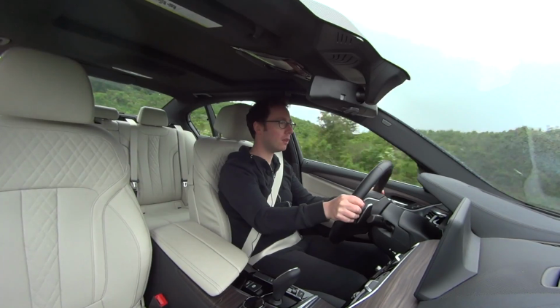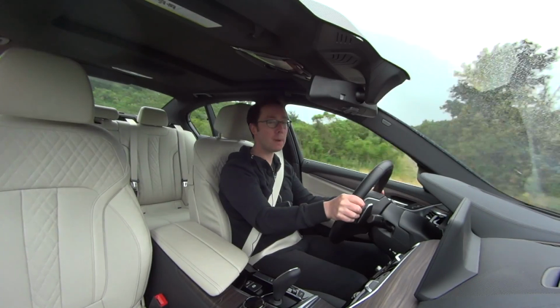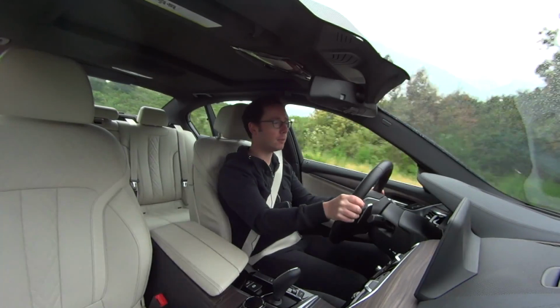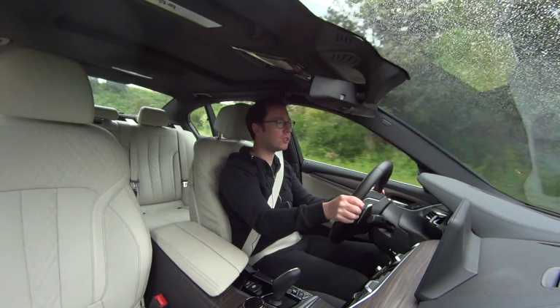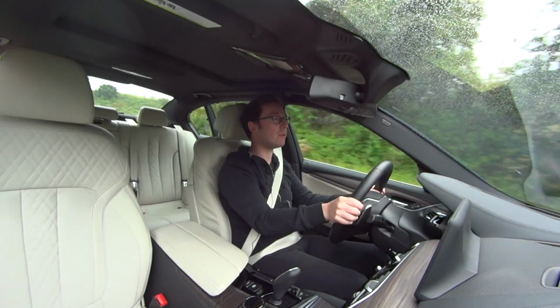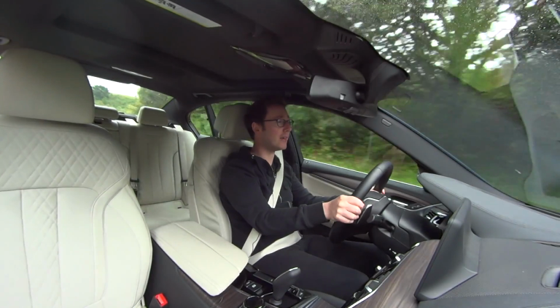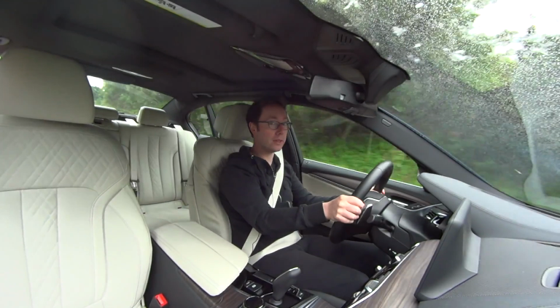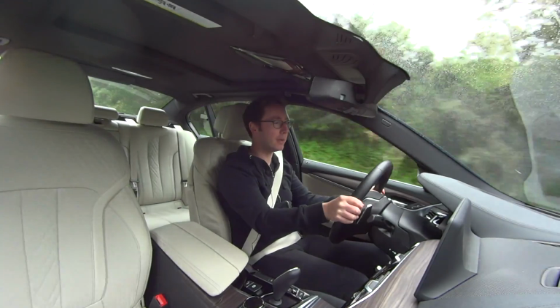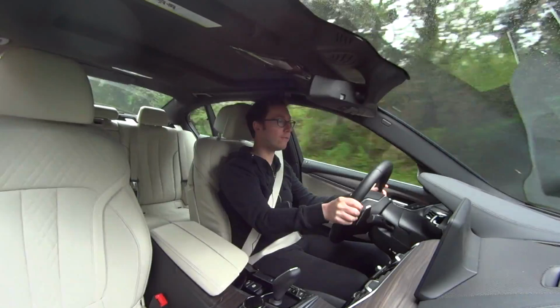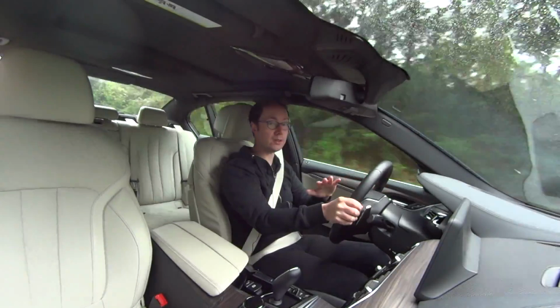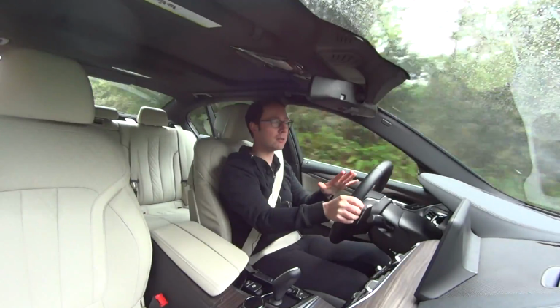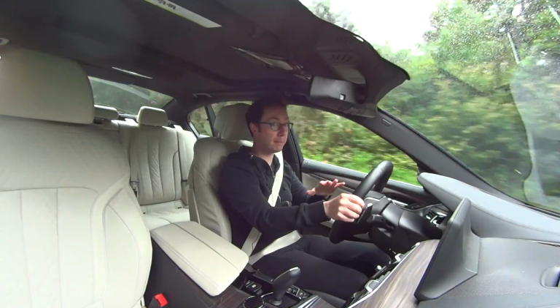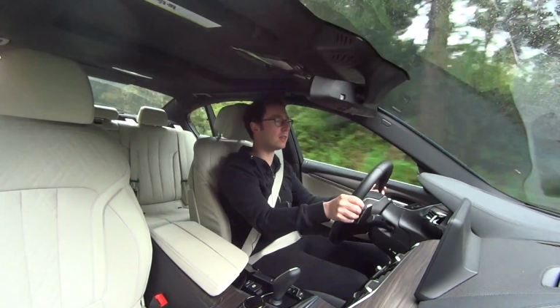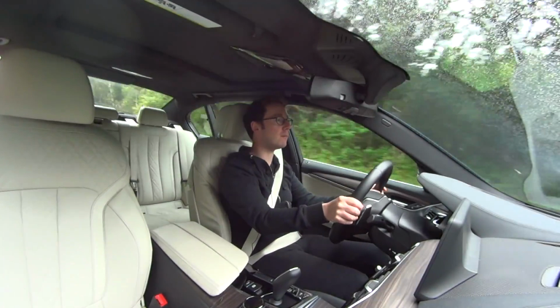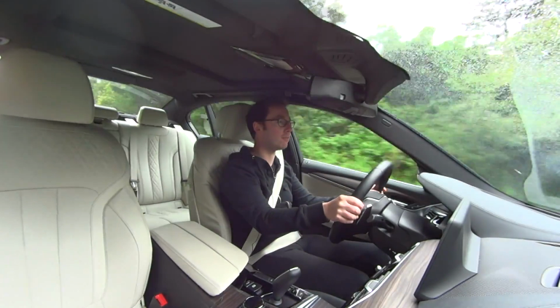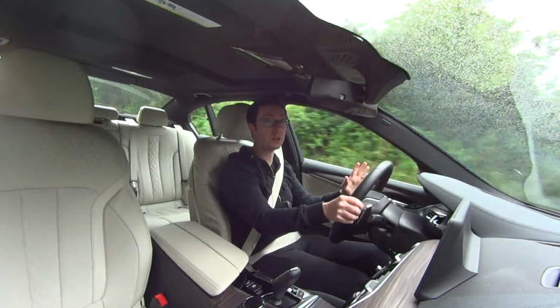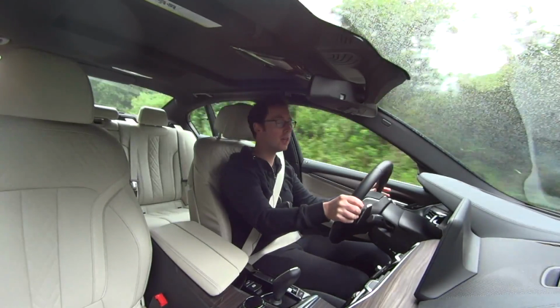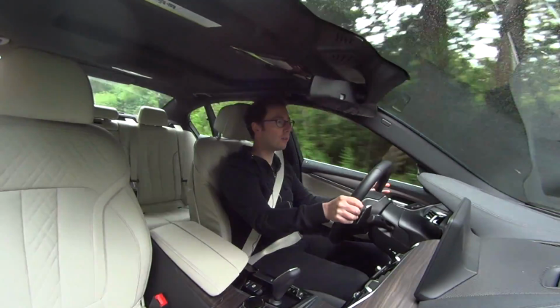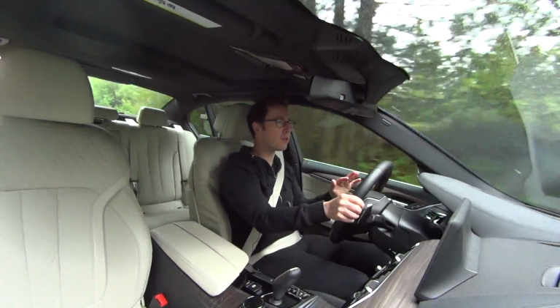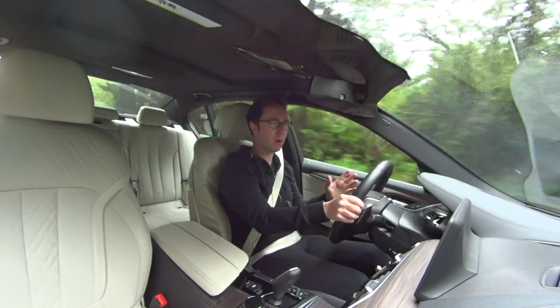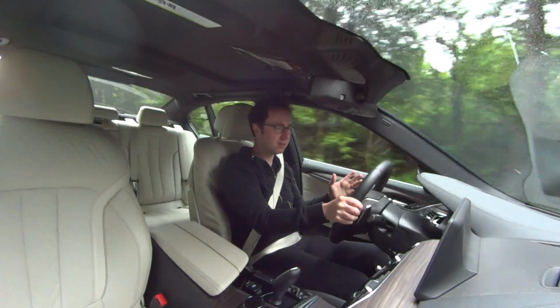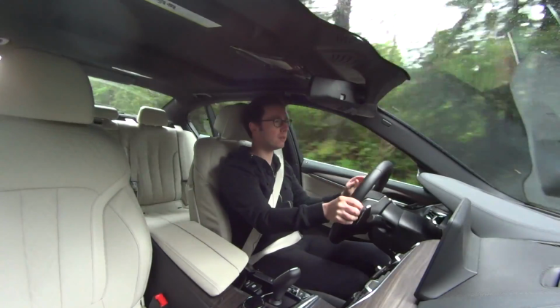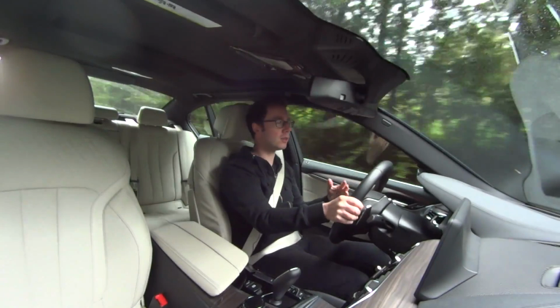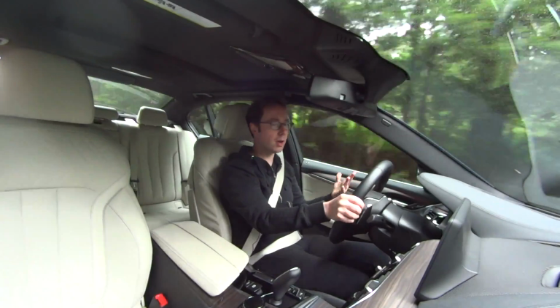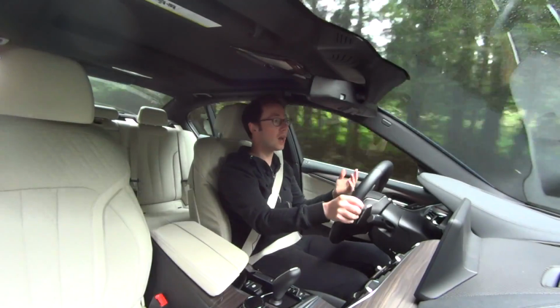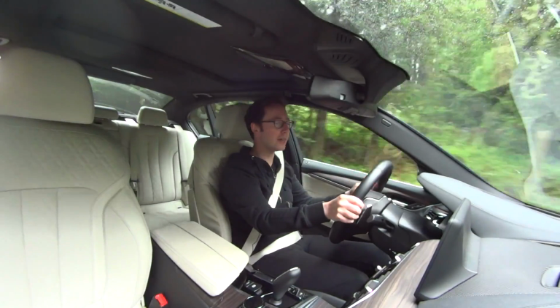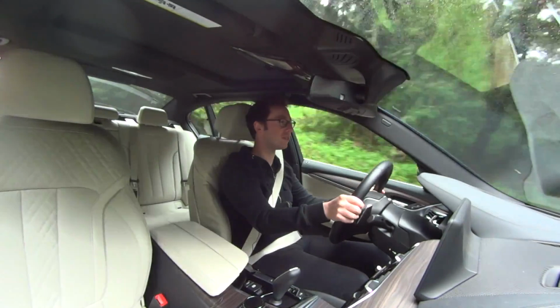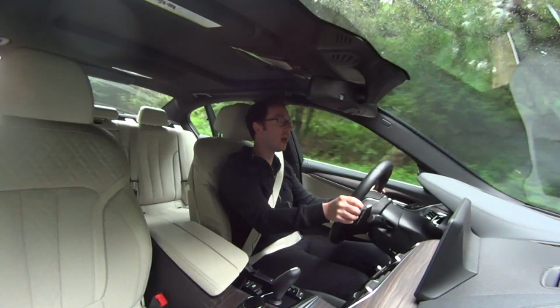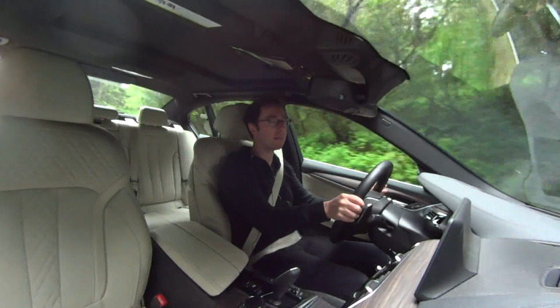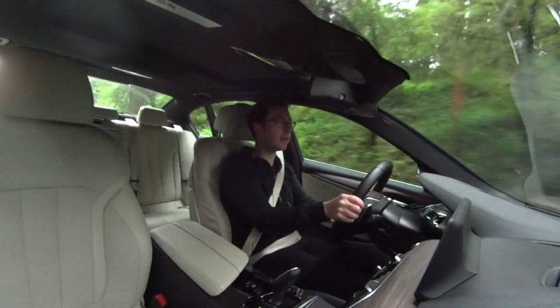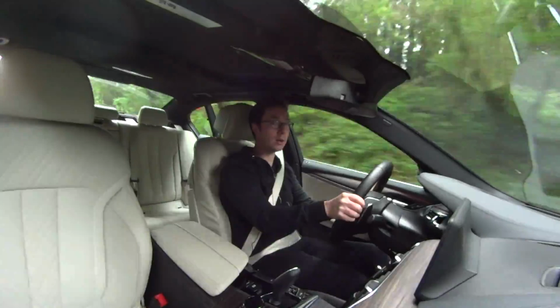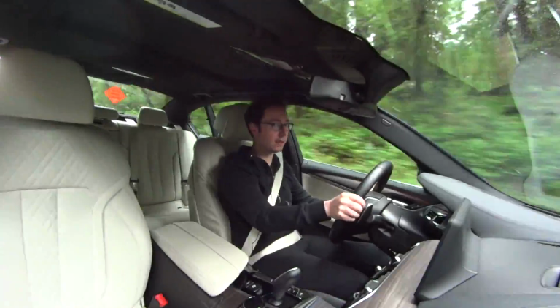I suspect BMW knows just how intimidating all this could be. There's a full instruction manual built into the infotainment system with a search feature. So if you're ever wondering, well, what does that button do? You can just go hunting and hopefully get an answer. I wouldn't recommend doing it while driving though.